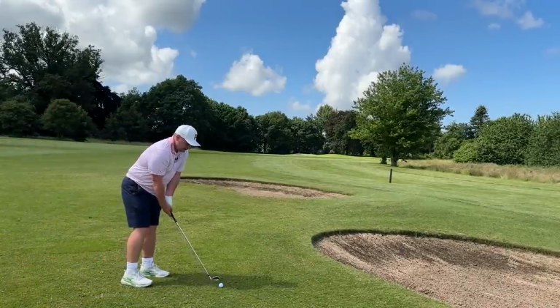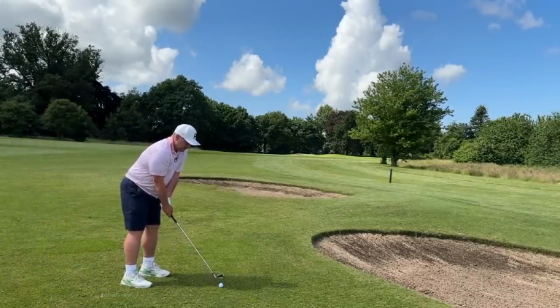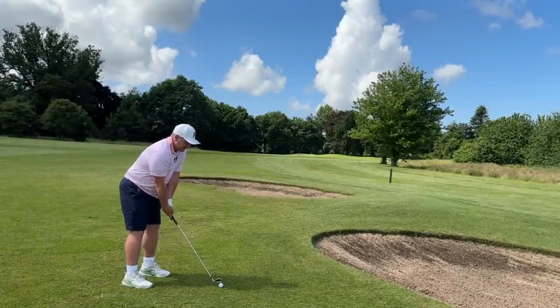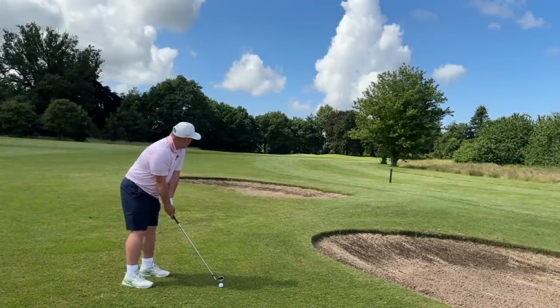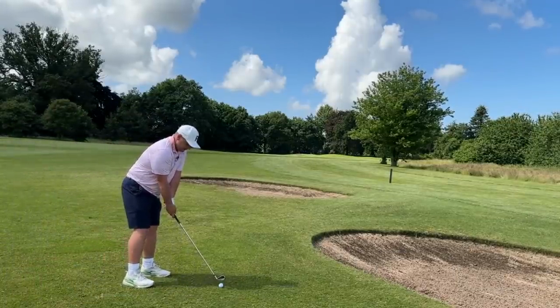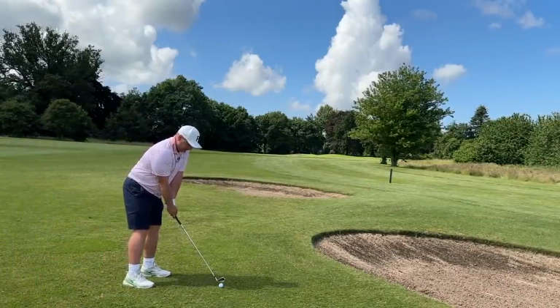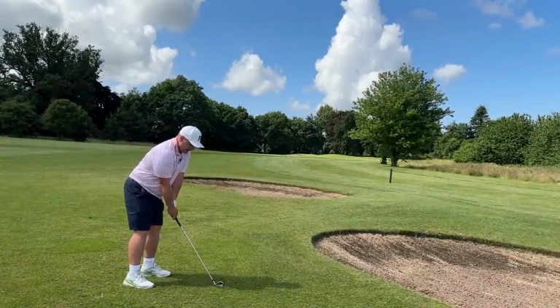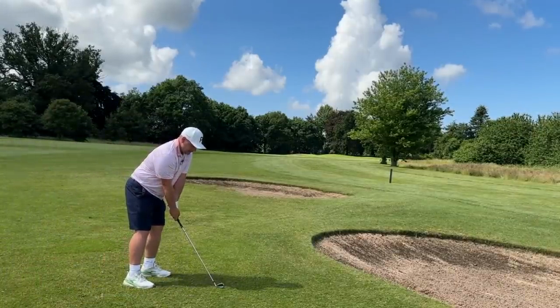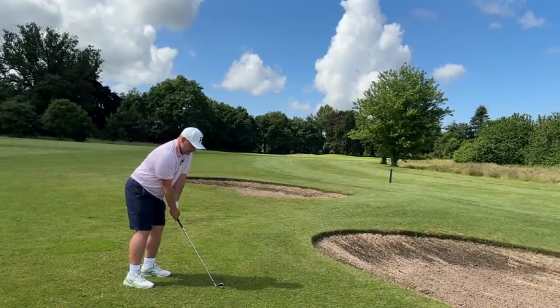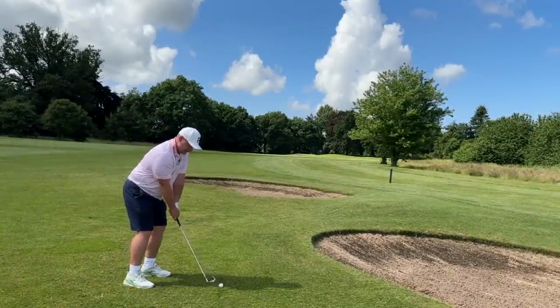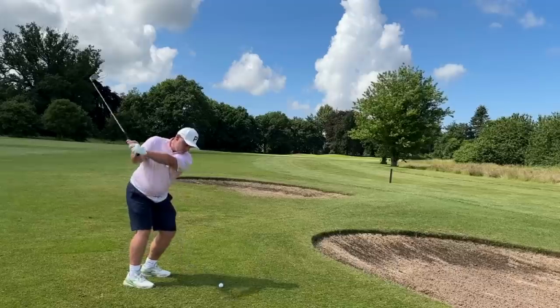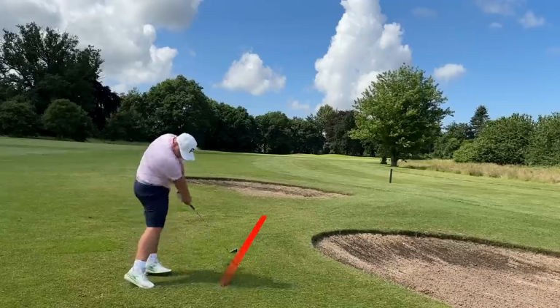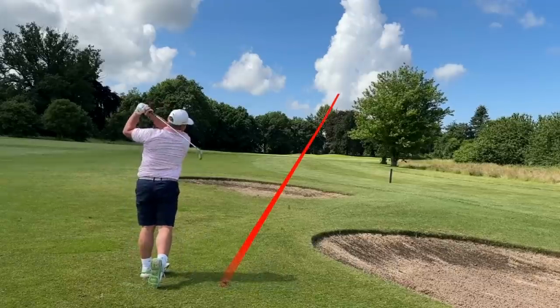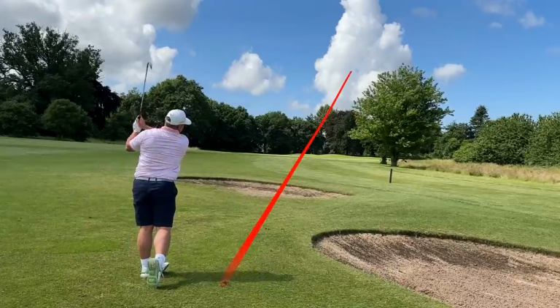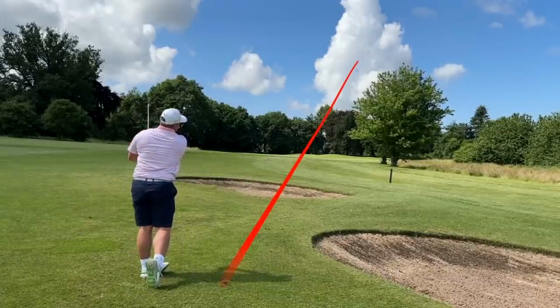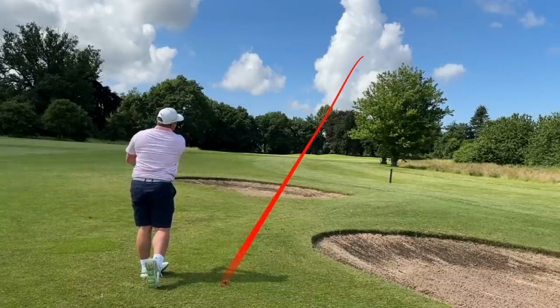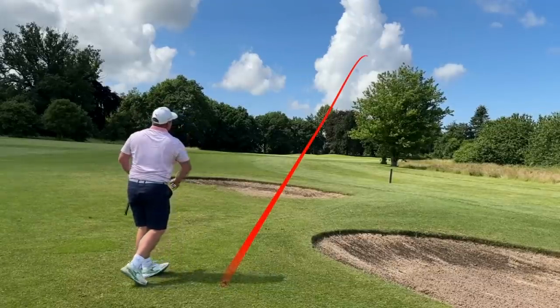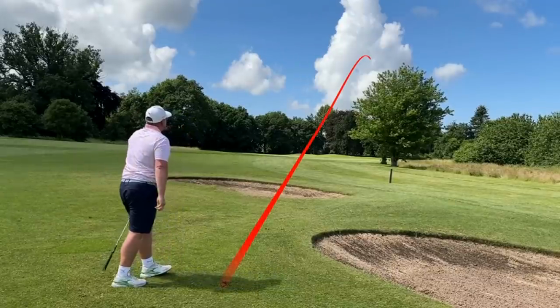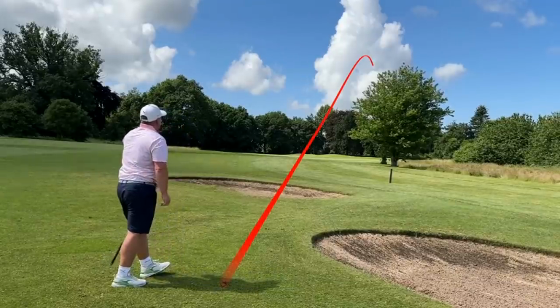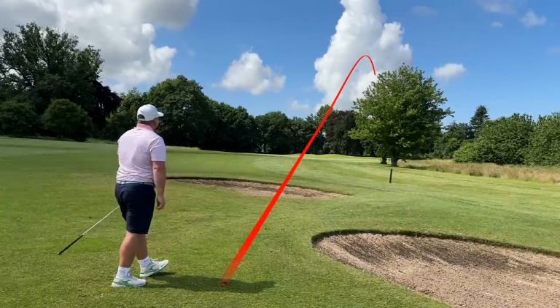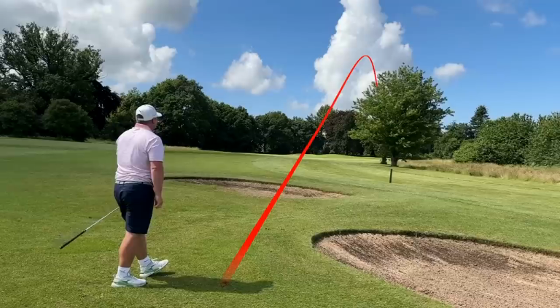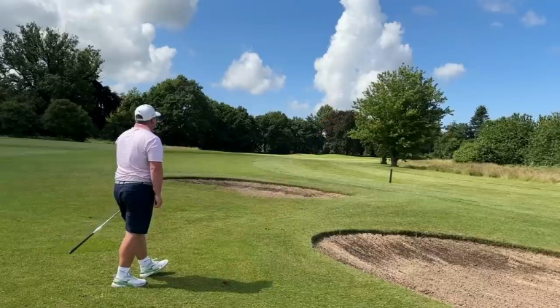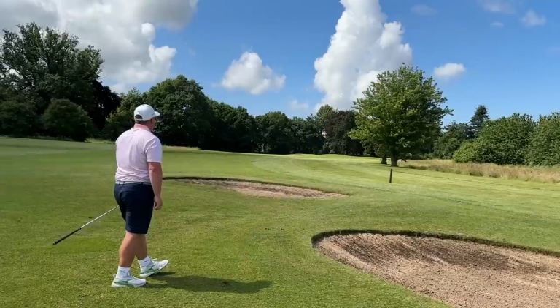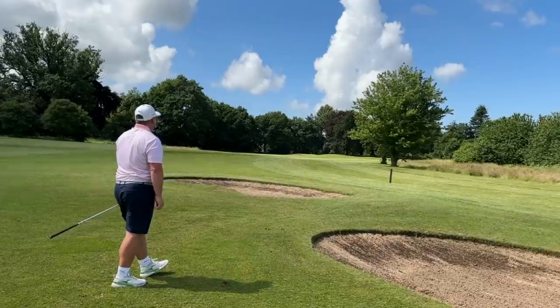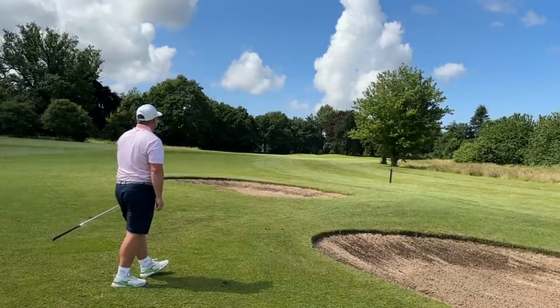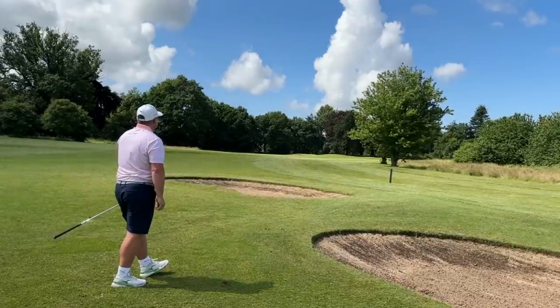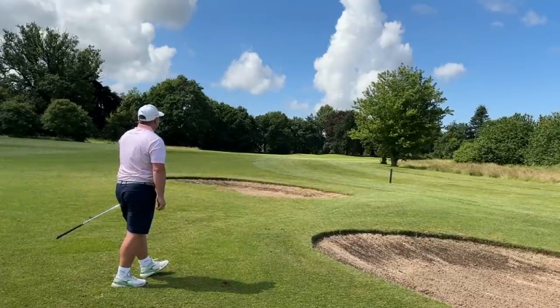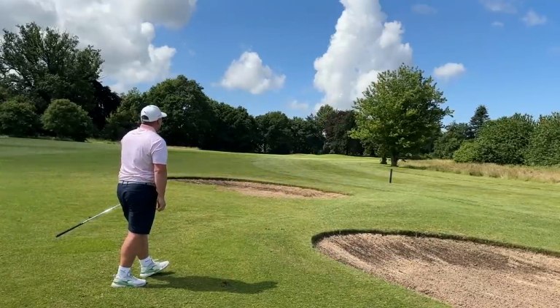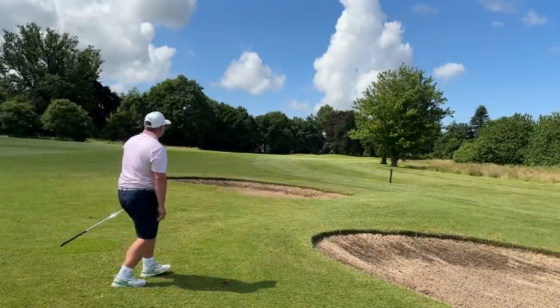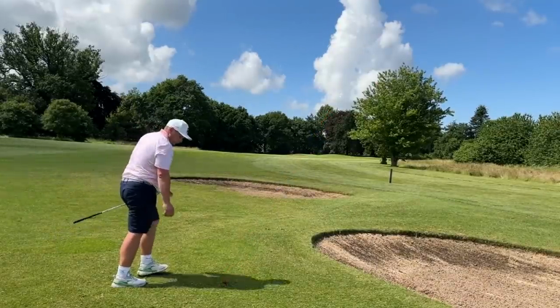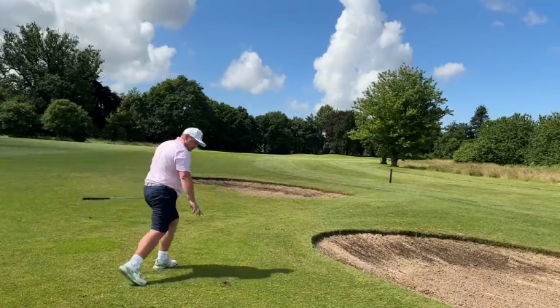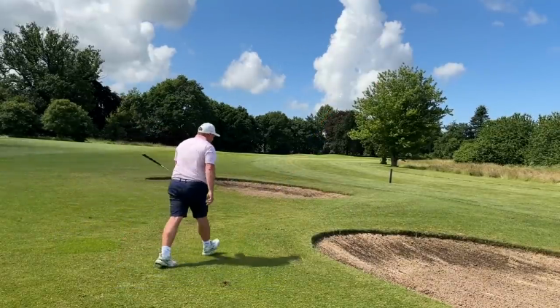Bit of offset, thick top line. I've struck that so well — it's up the right-hand side again. Is it flag high? It's just short right. Good strike though.